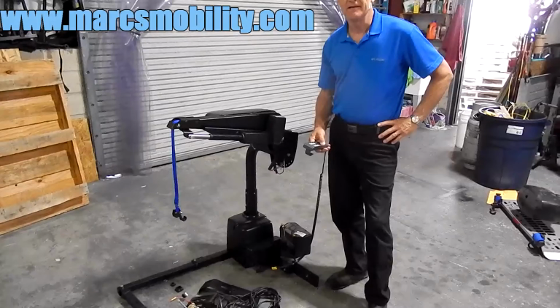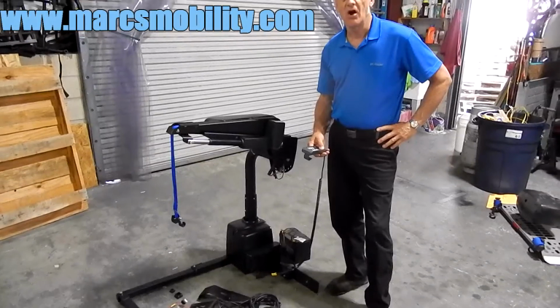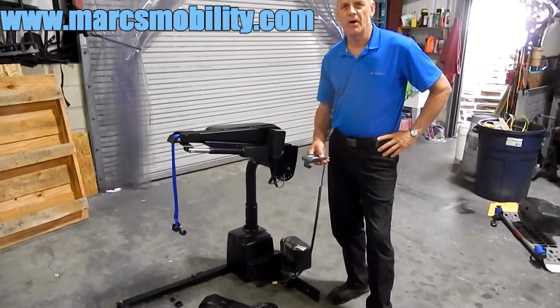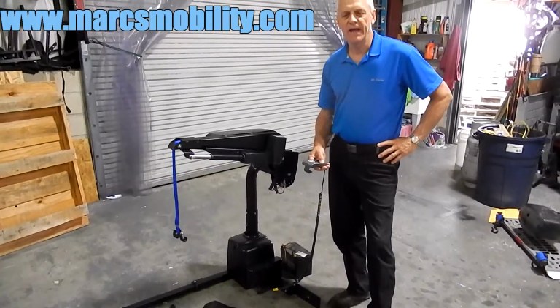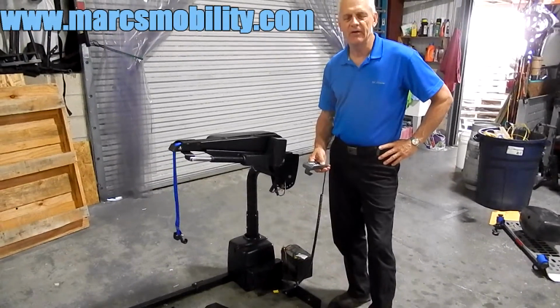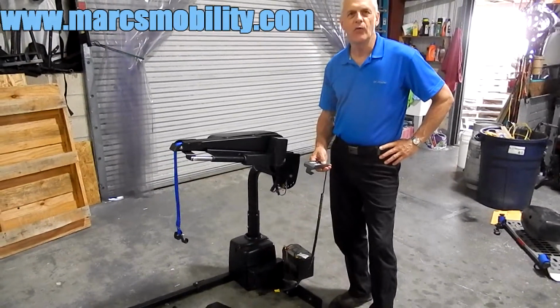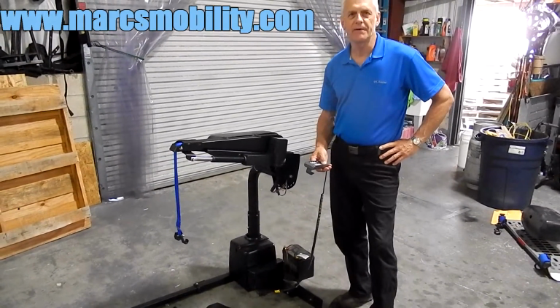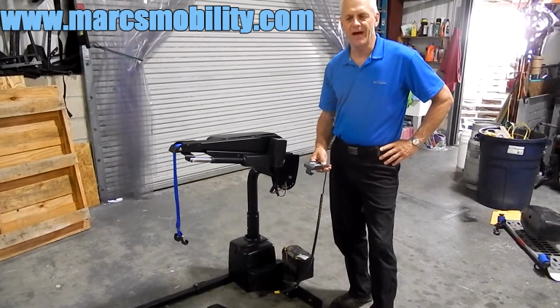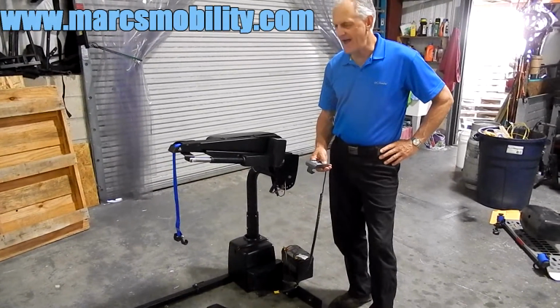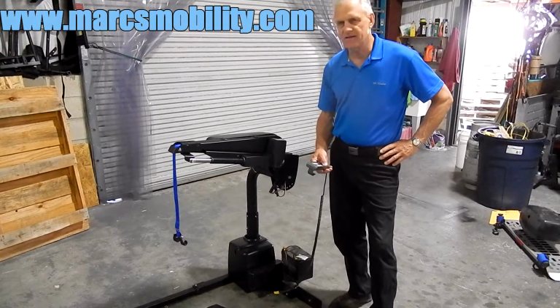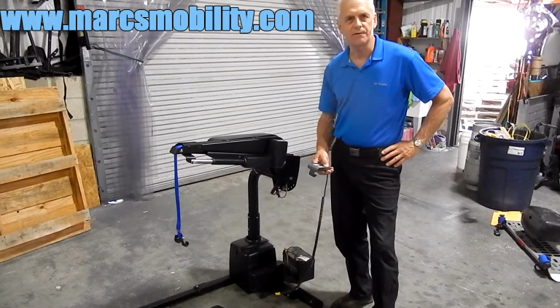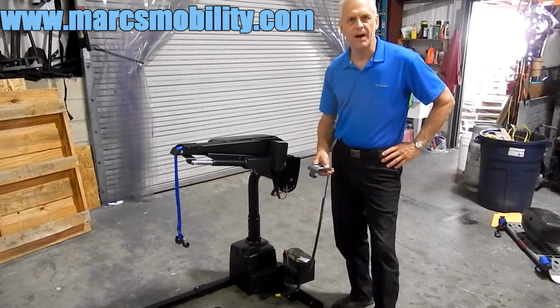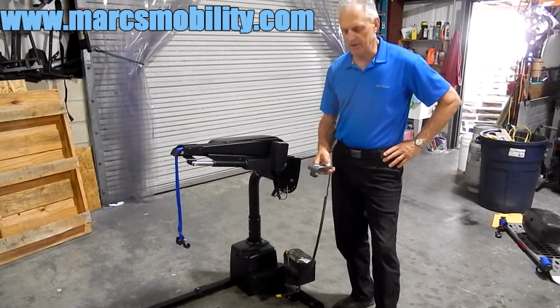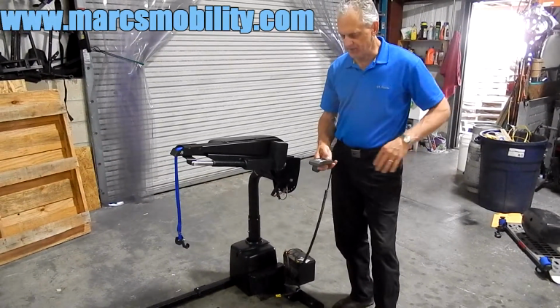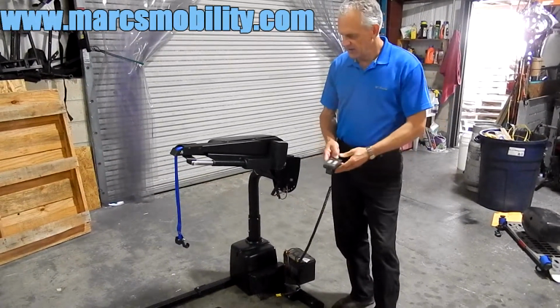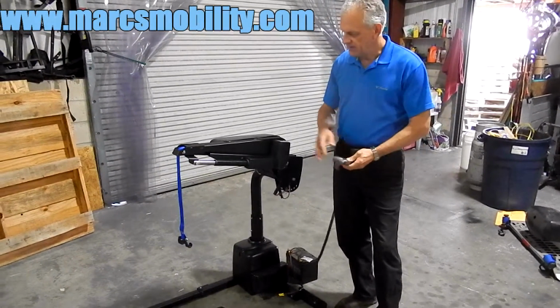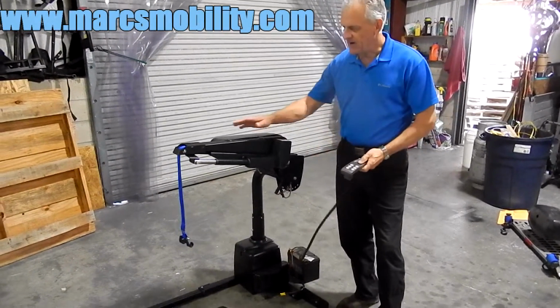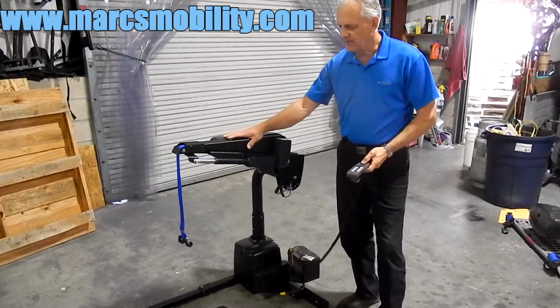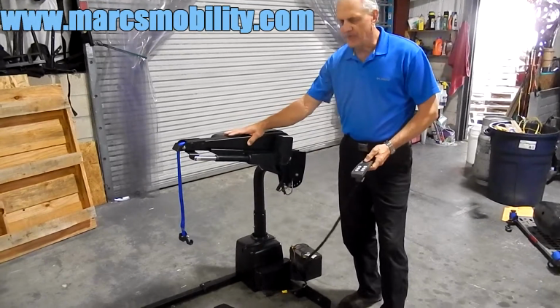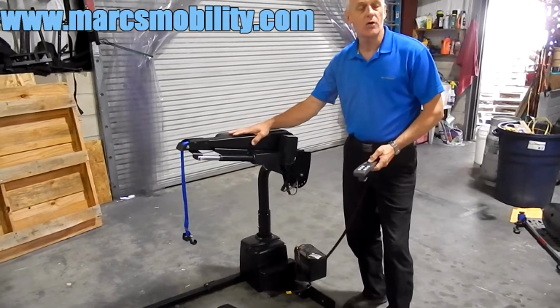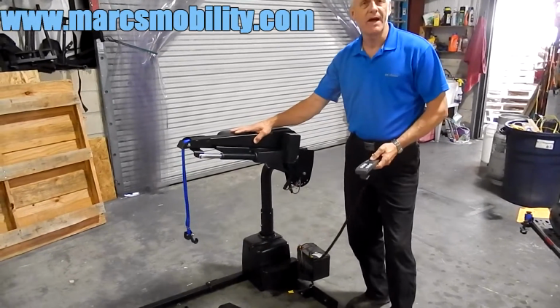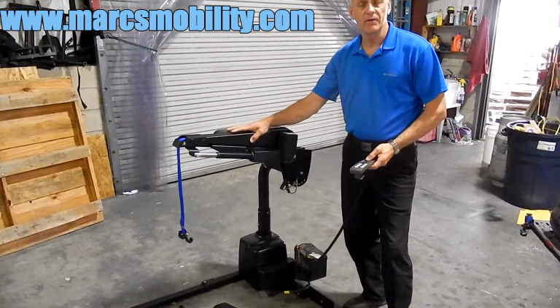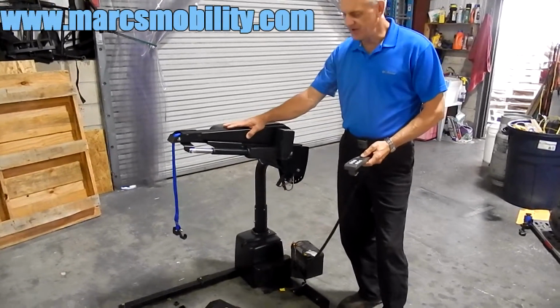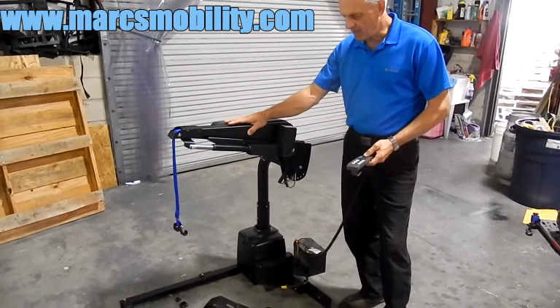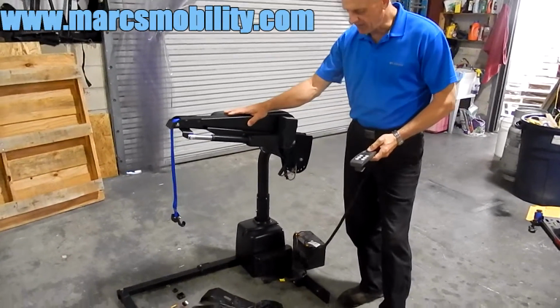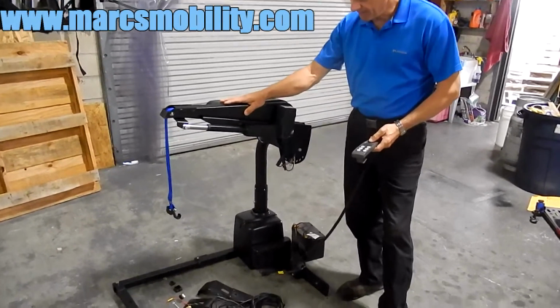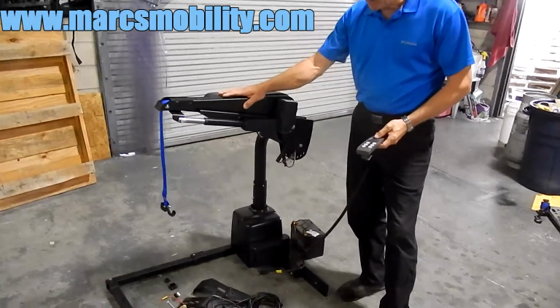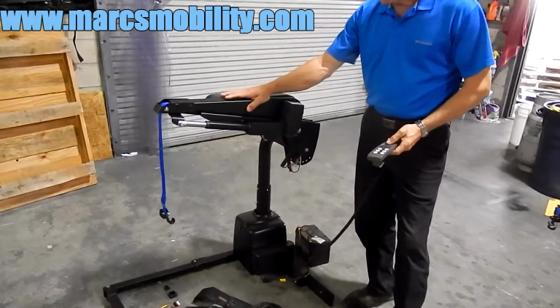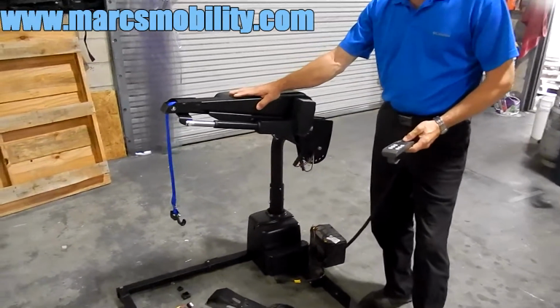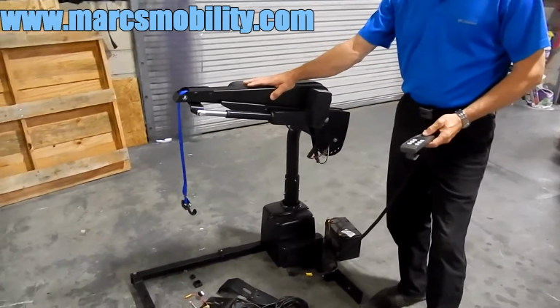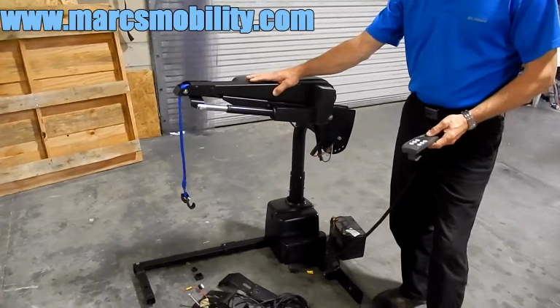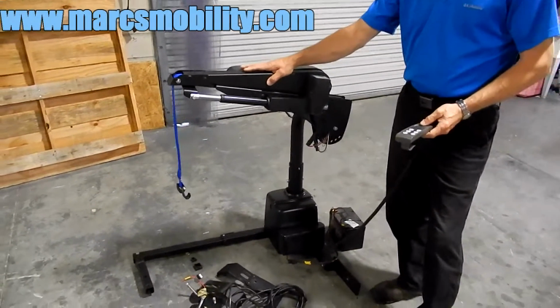This is a Harmar AL 435 AXS III Power Lift. This power lift has a 400-pound lifting capability. This is one of the best lifts on the market.